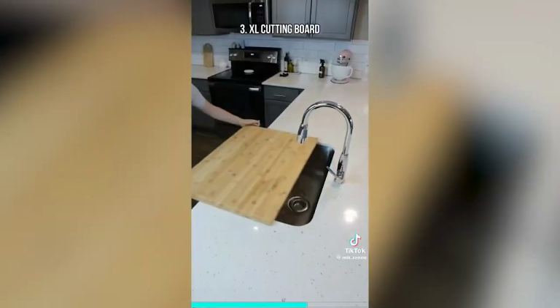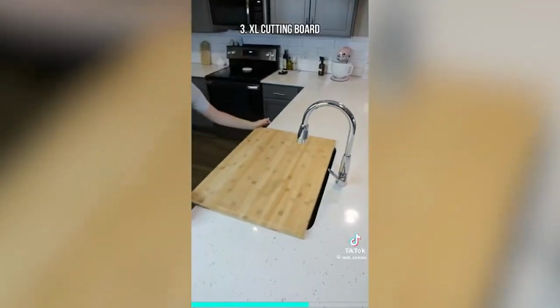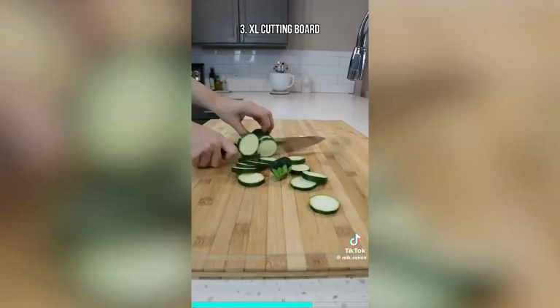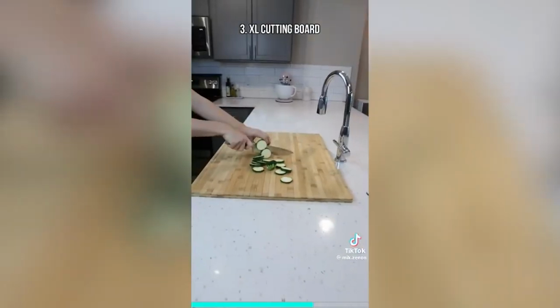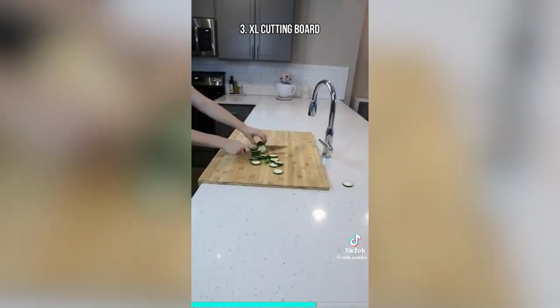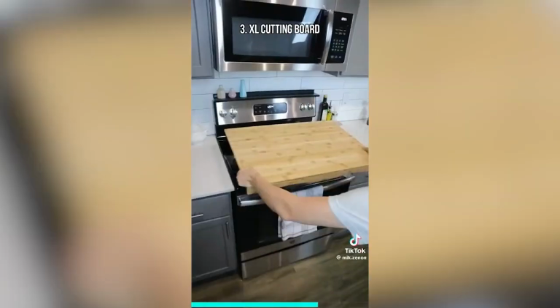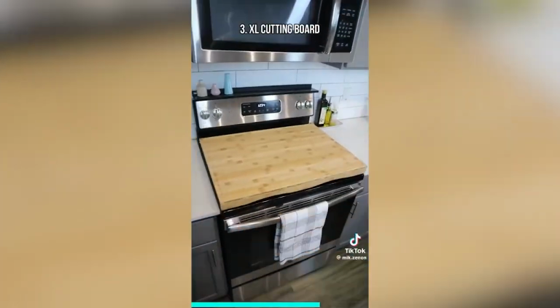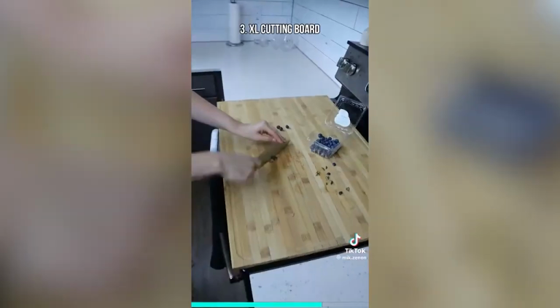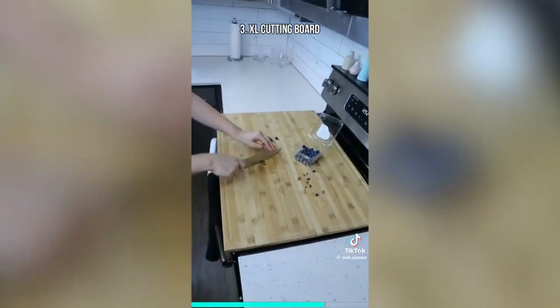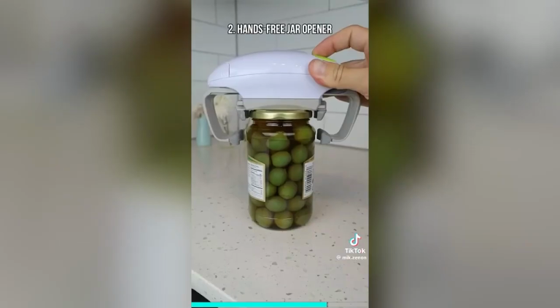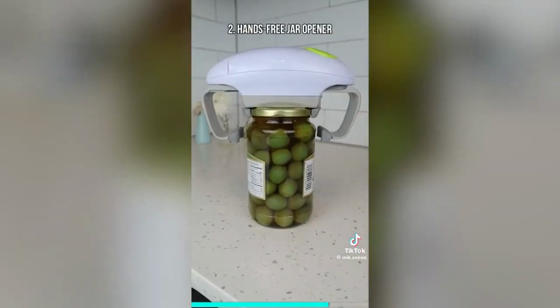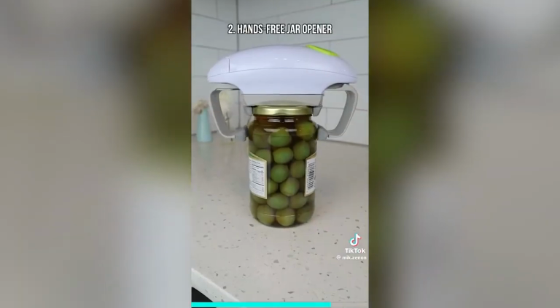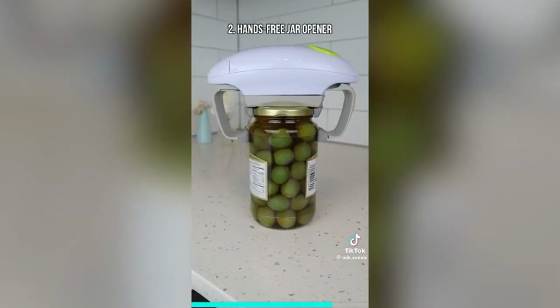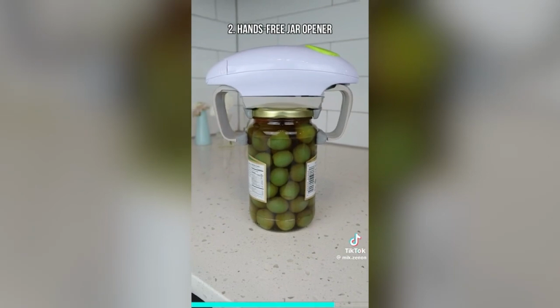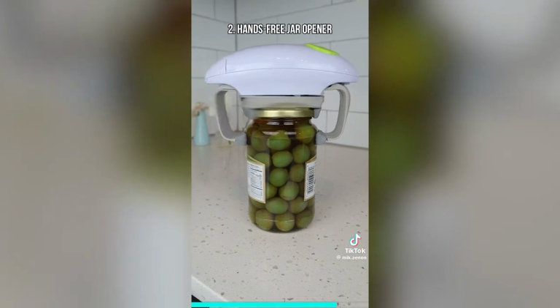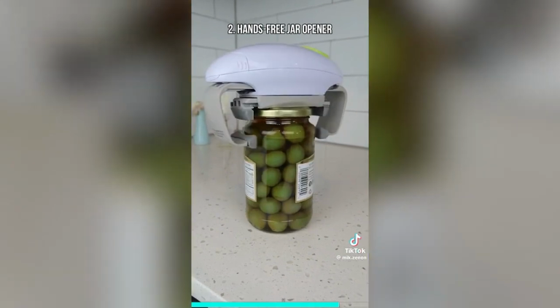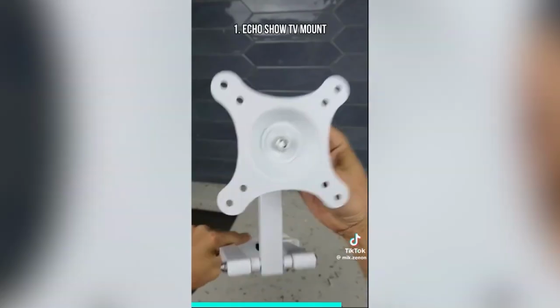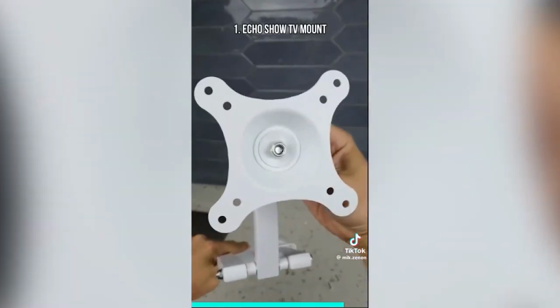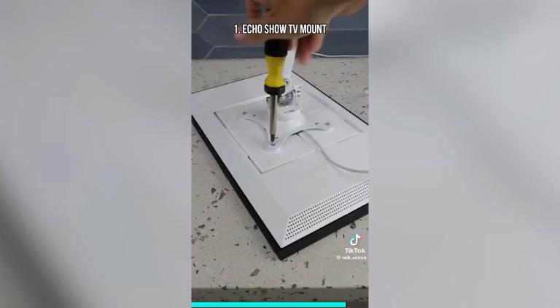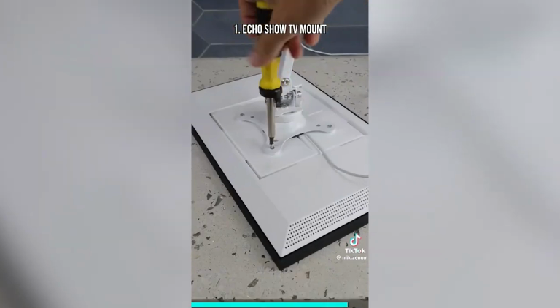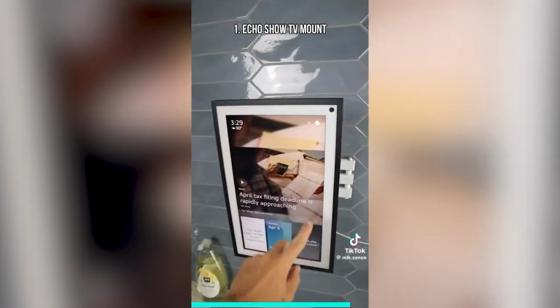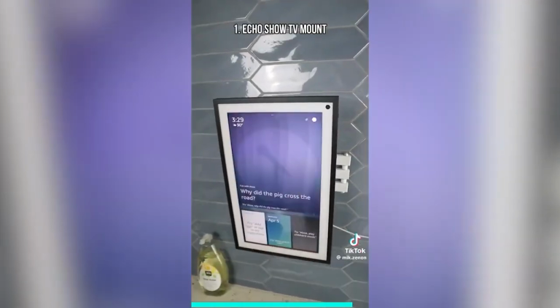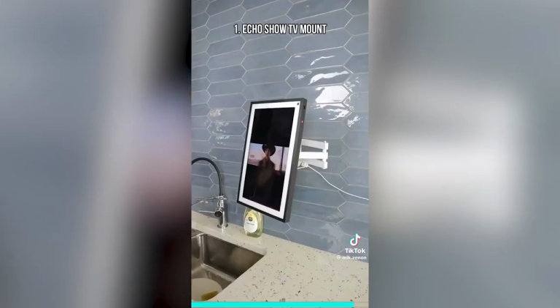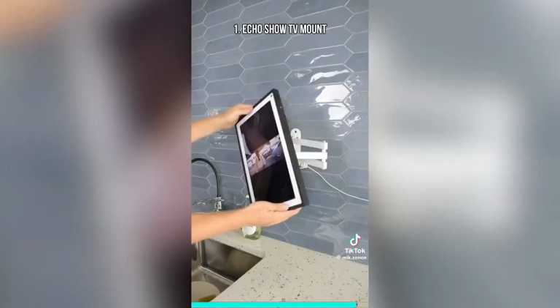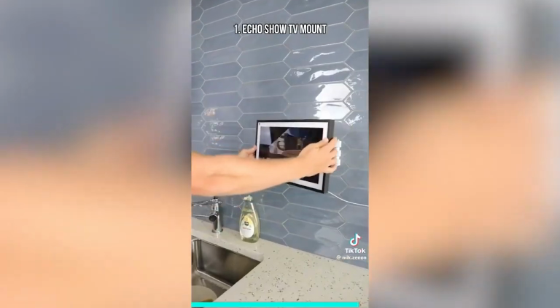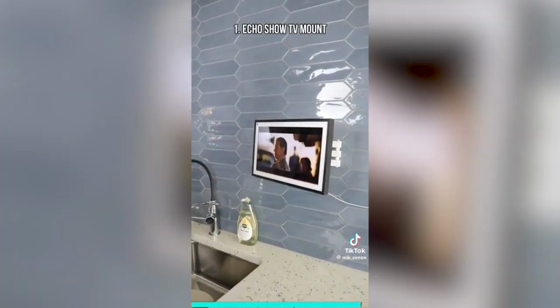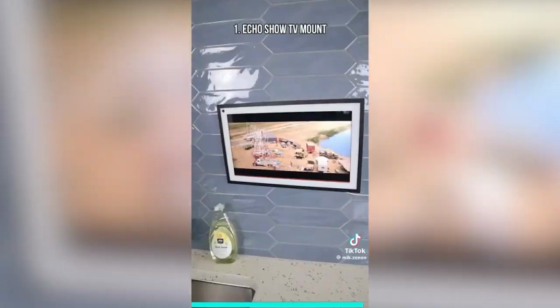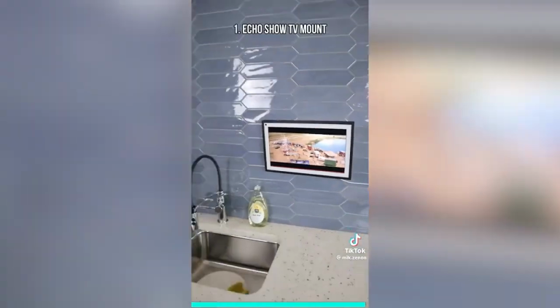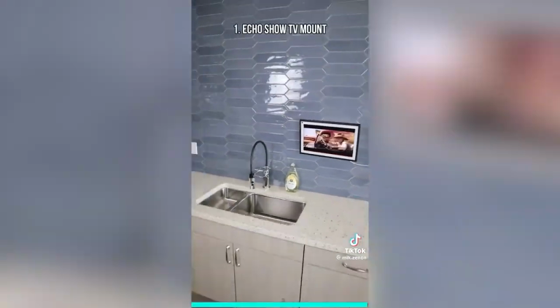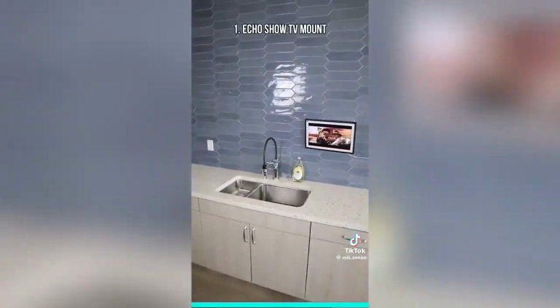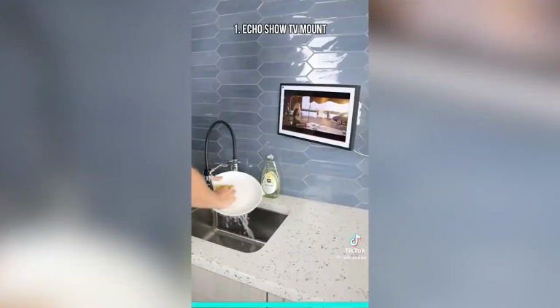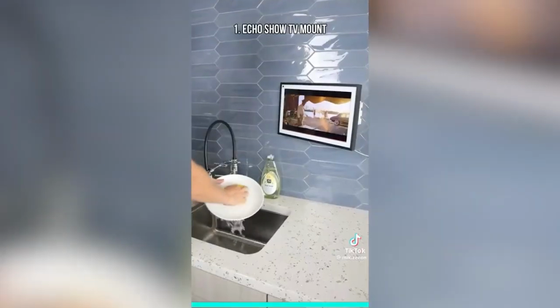A cutting board that expands your countertop over the sink and stove. A gadget that opens up any jar in seconds. And this bracket that installs to the back of the newest Echo, can swivel in any direction, and lets you watch TV shows while doing dishes.